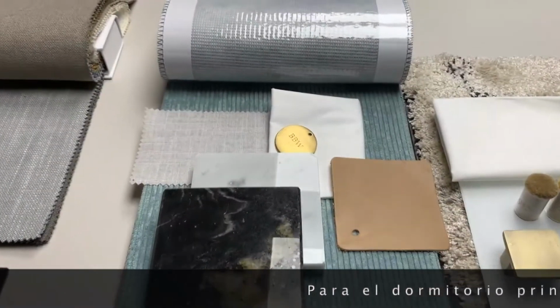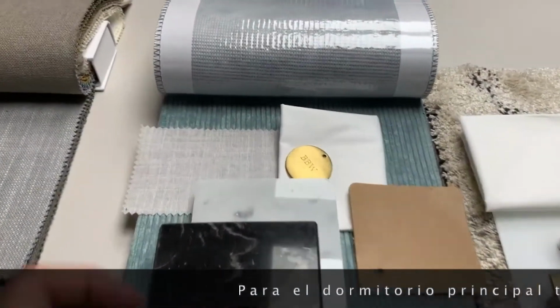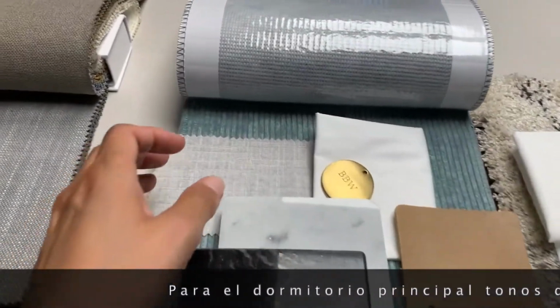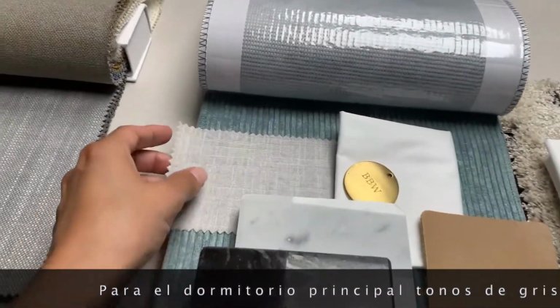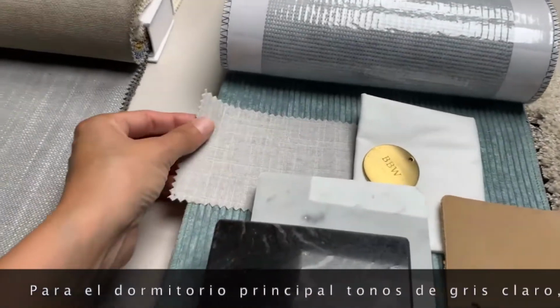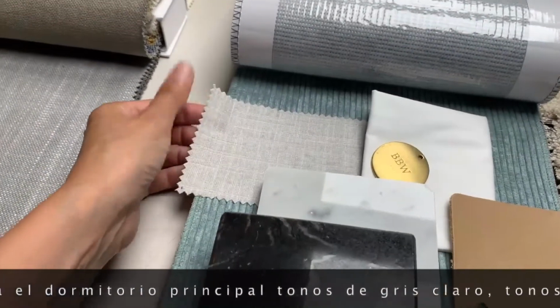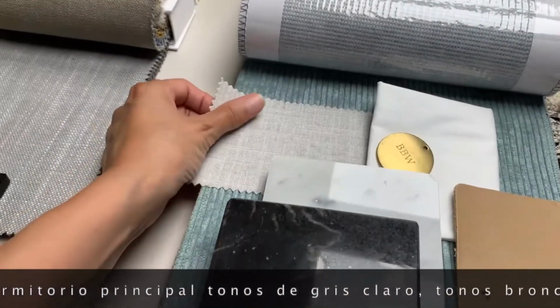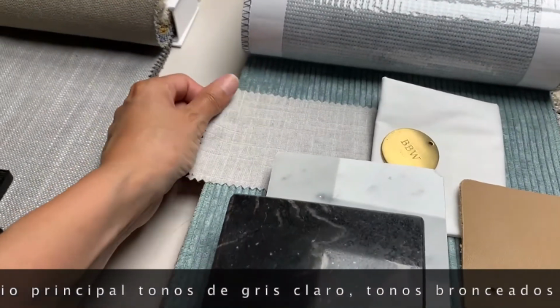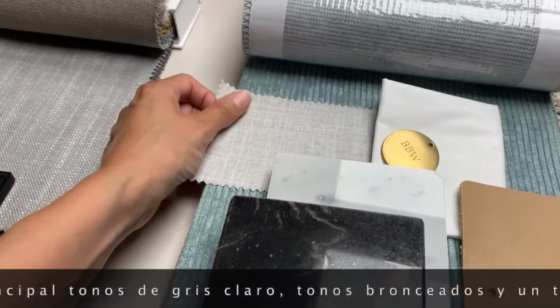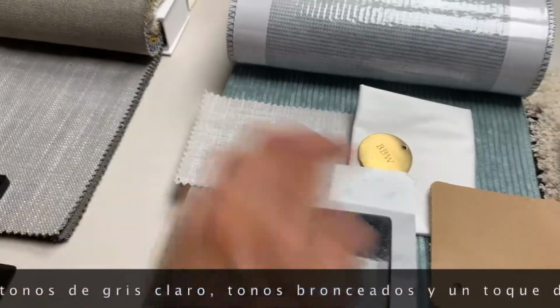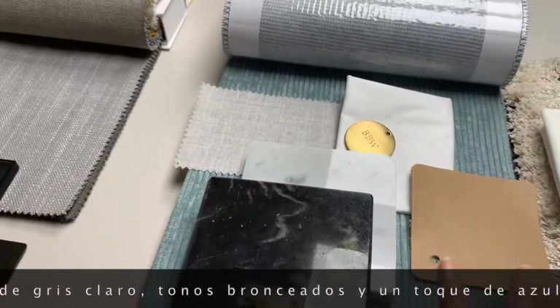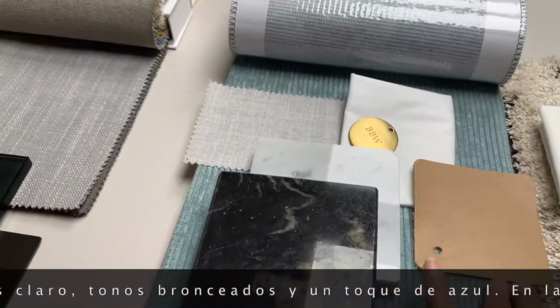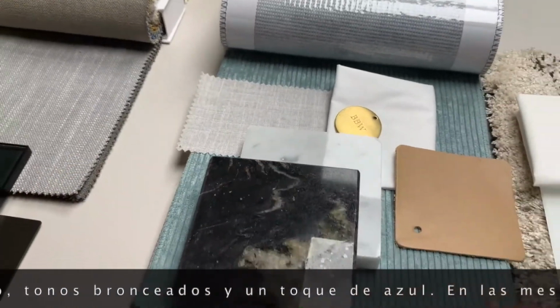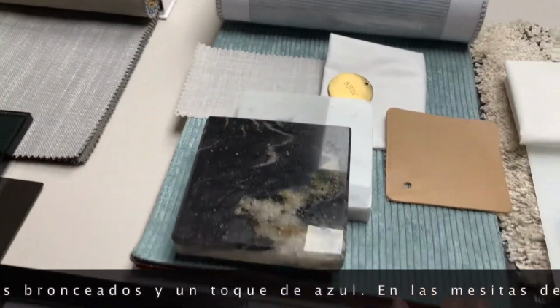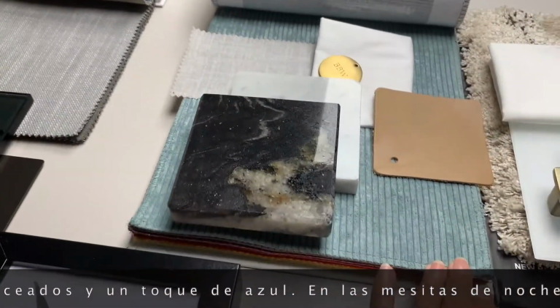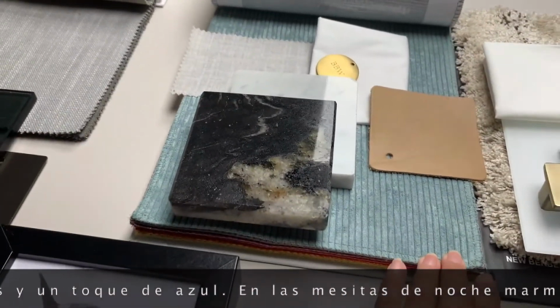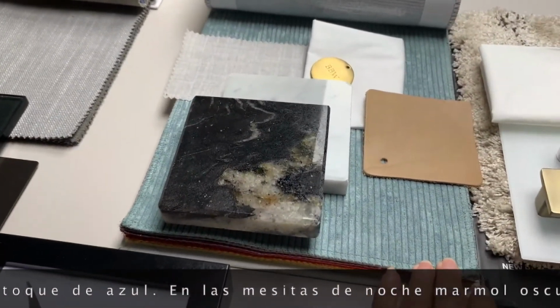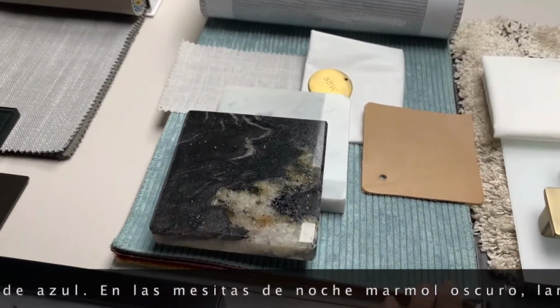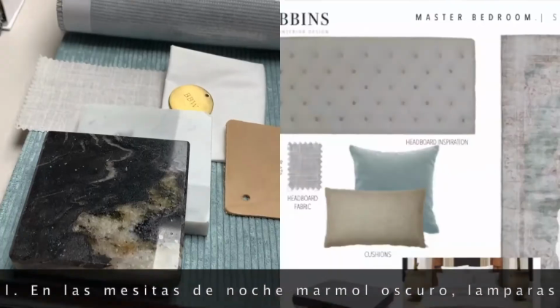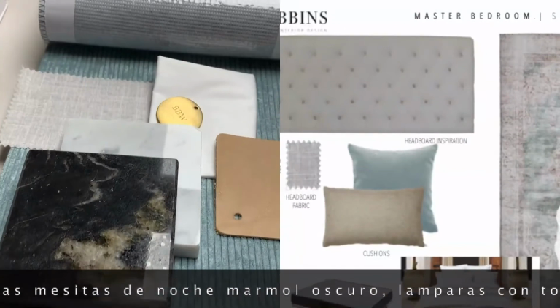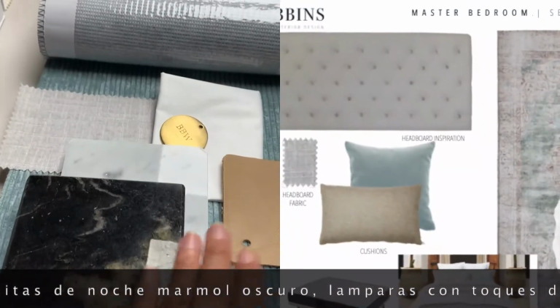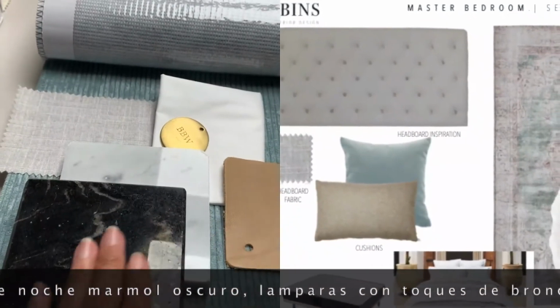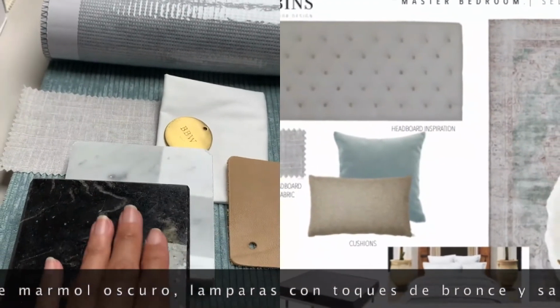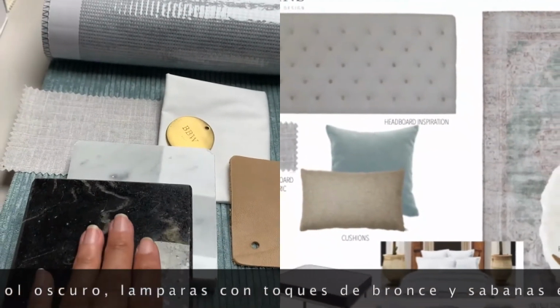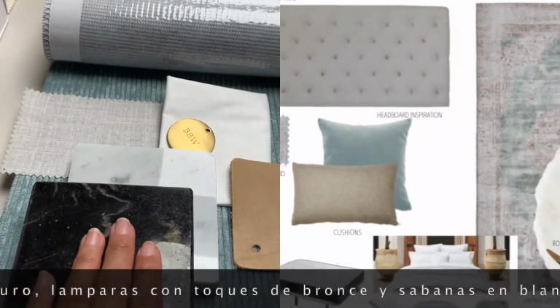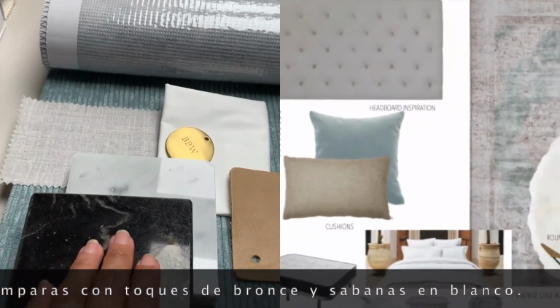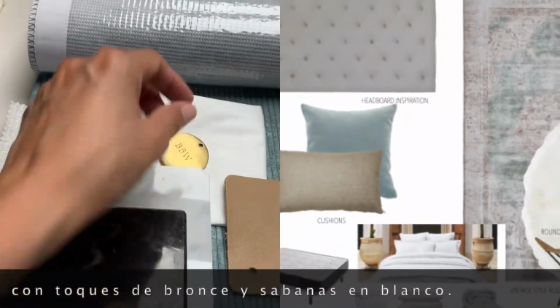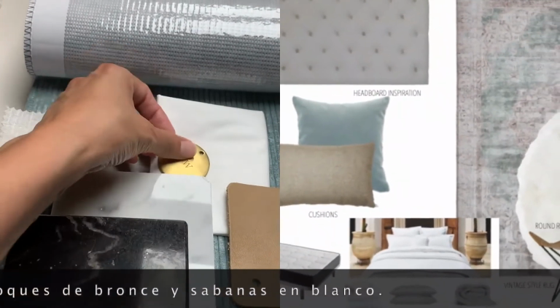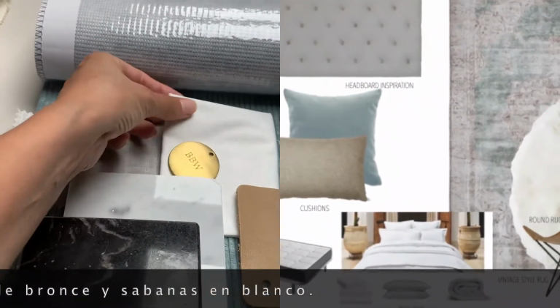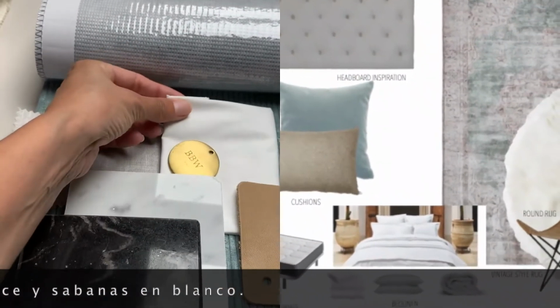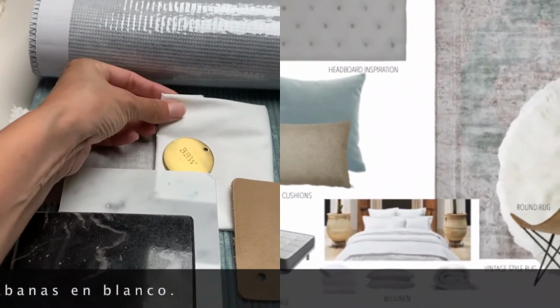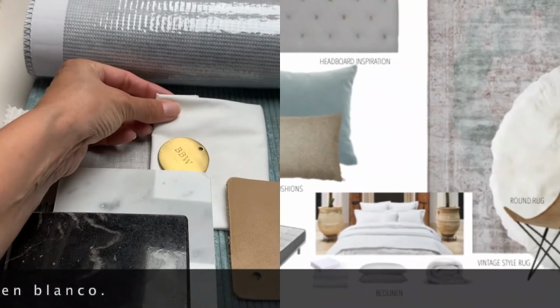In the master bedroom we've chosen a combination of light gray, tan tones, and a touch of blue on the decor cushions. On the bedside table some nice dark marble, the lamps have a touch of brass, and crisp white bed linen.